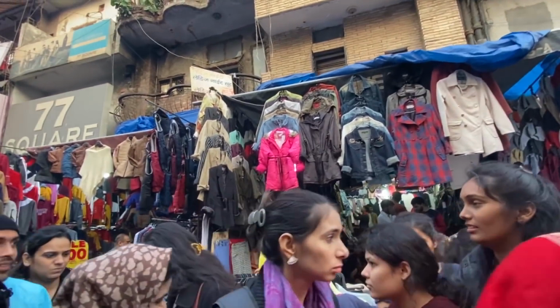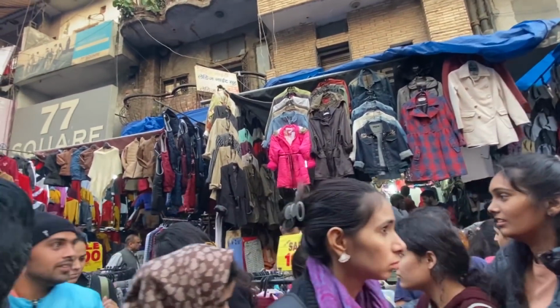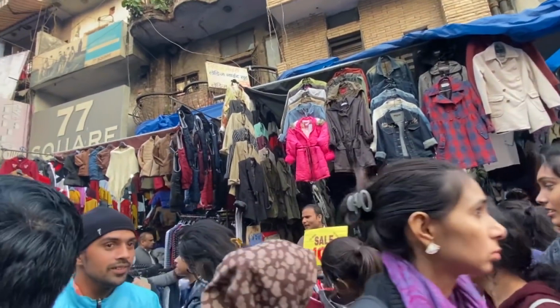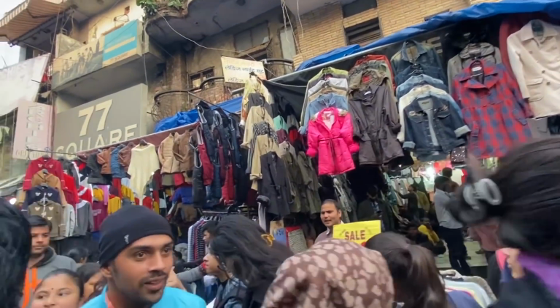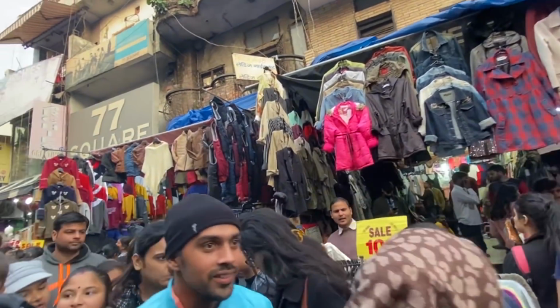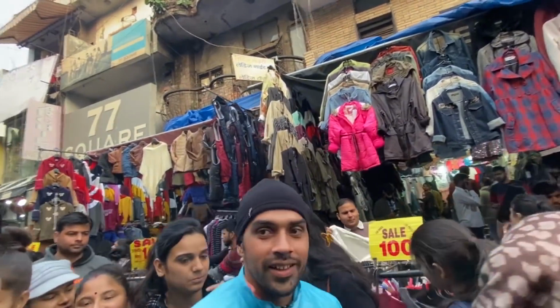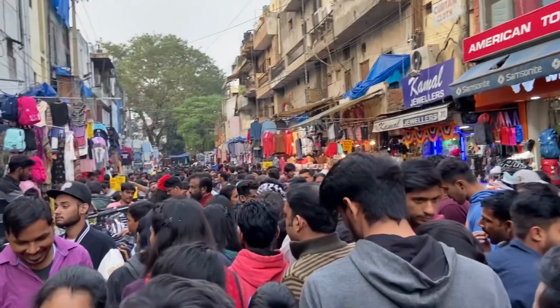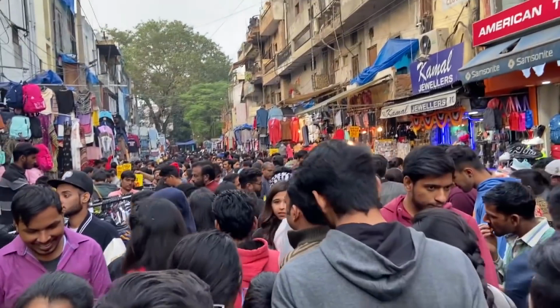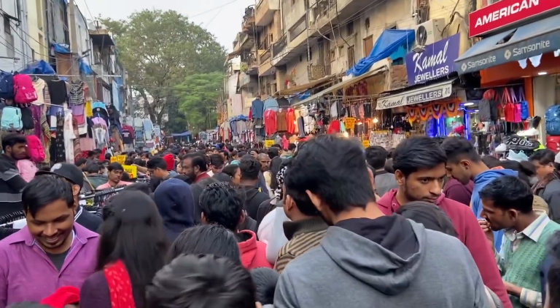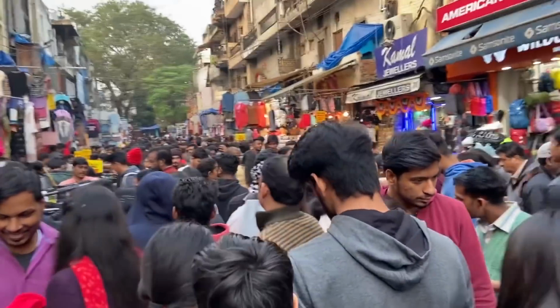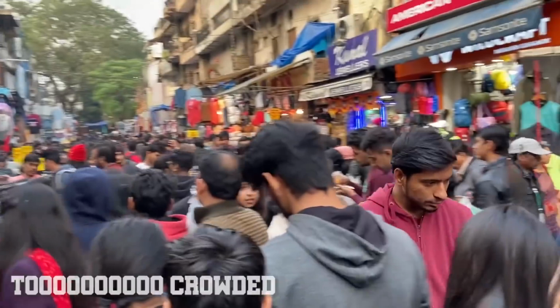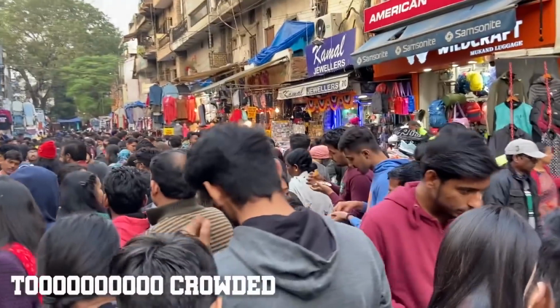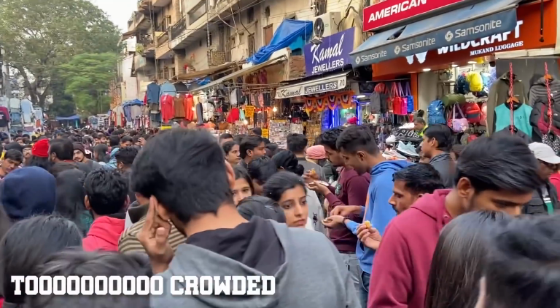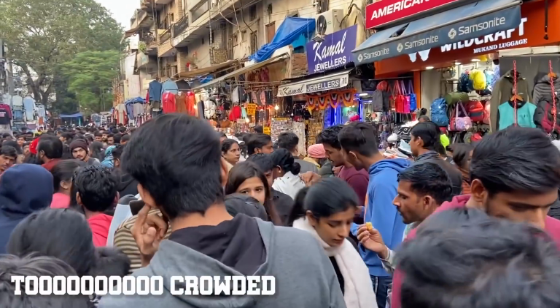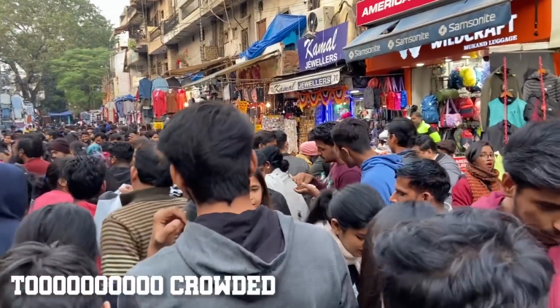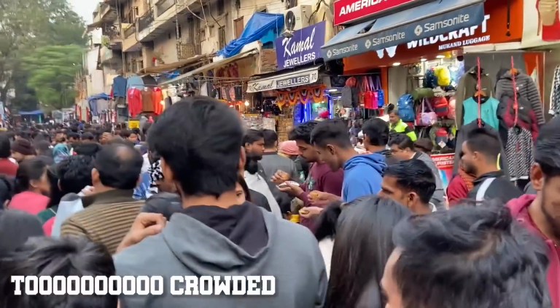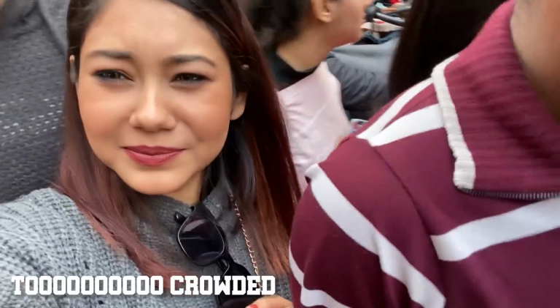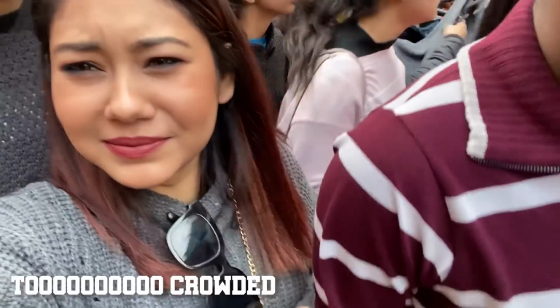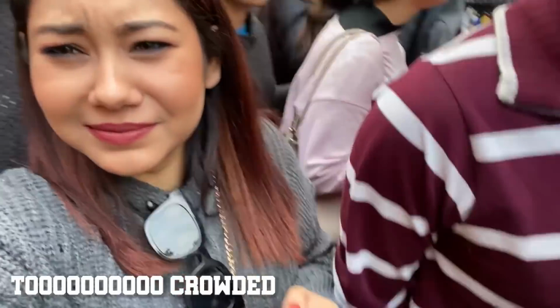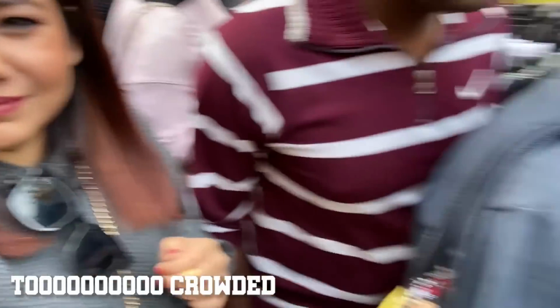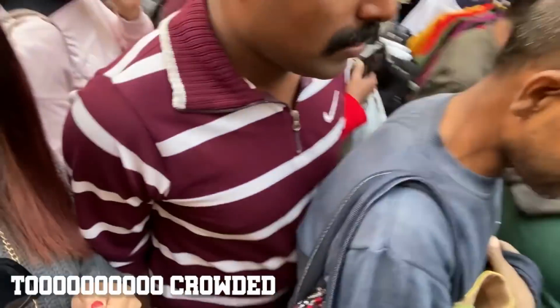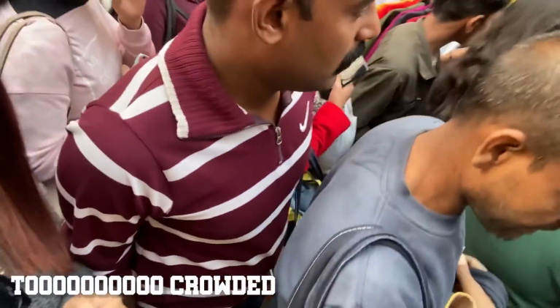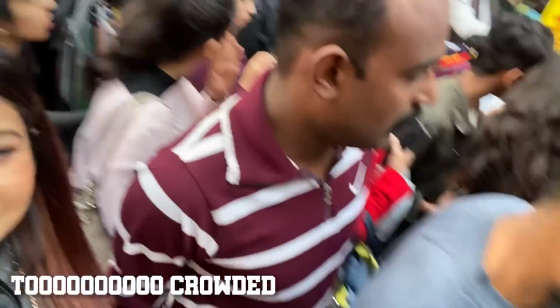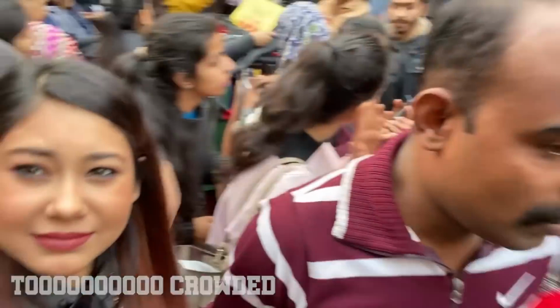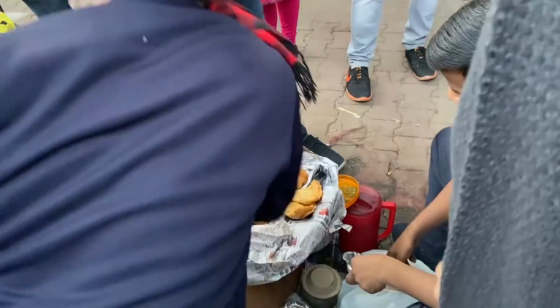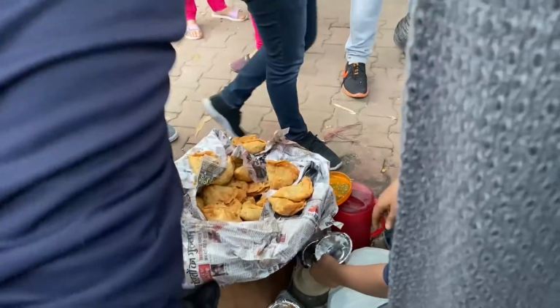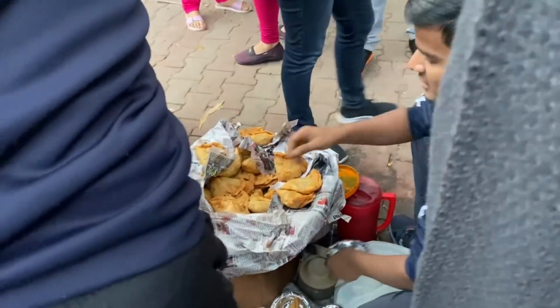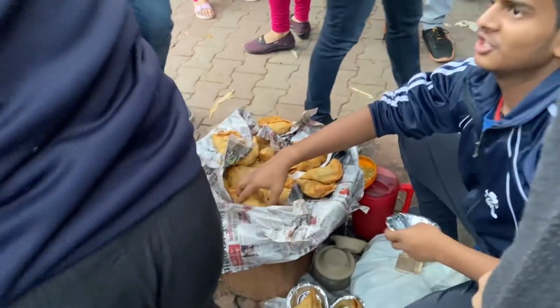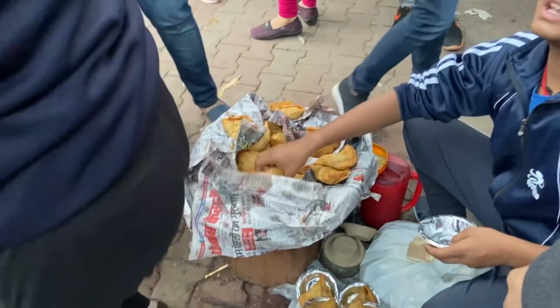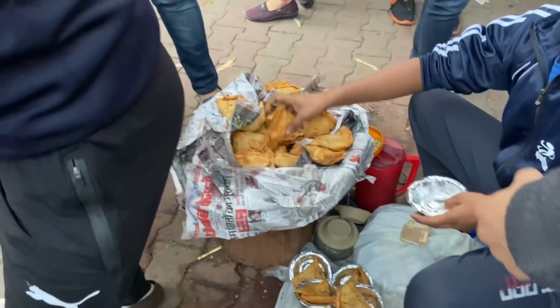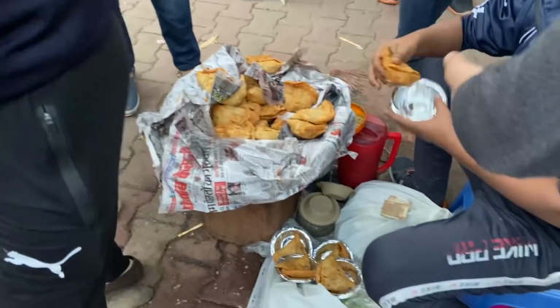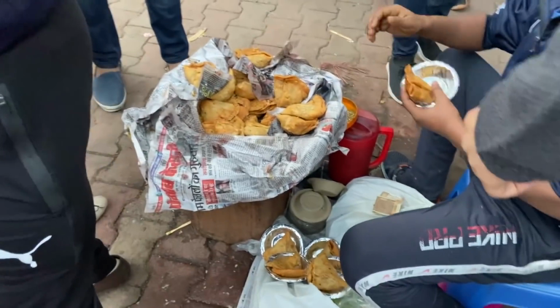Overall mera experience is saal ke Sarojni Nagar ki winter collection ke saath kaafi achha raha. Just avoid coming after 1 pm, nahi toh aap khud nahi chaloge - aapko bhi dhakke de de ke chalayegi!